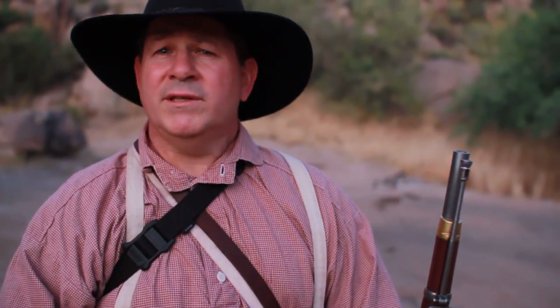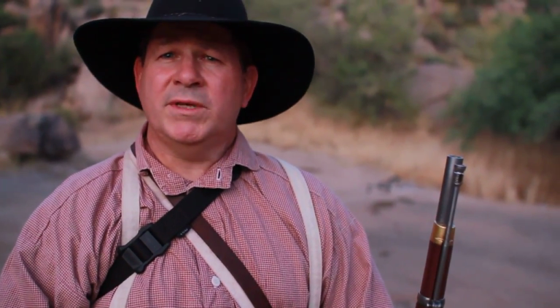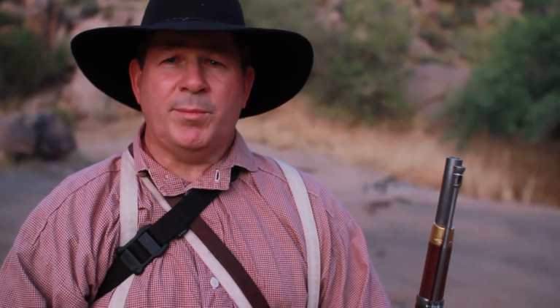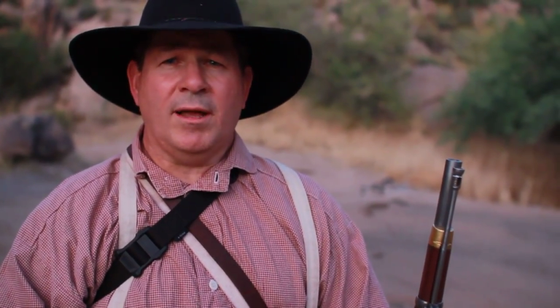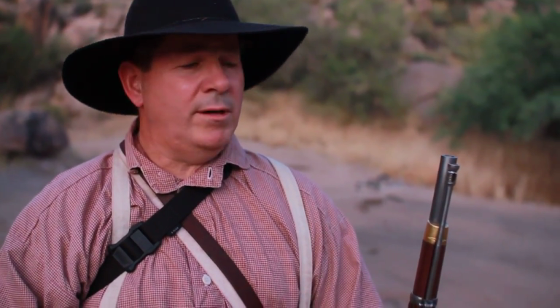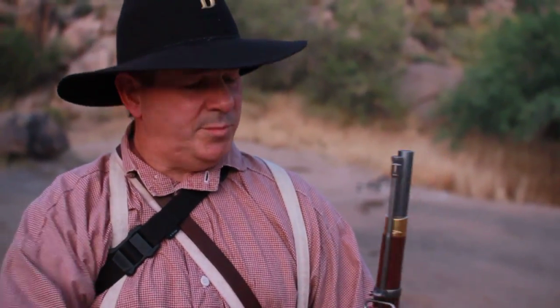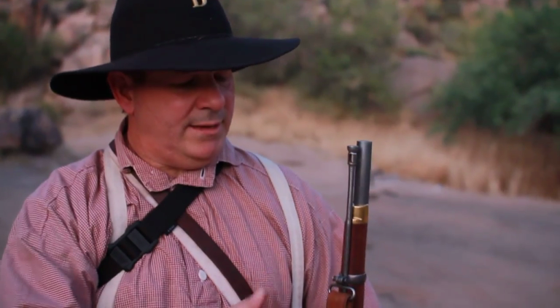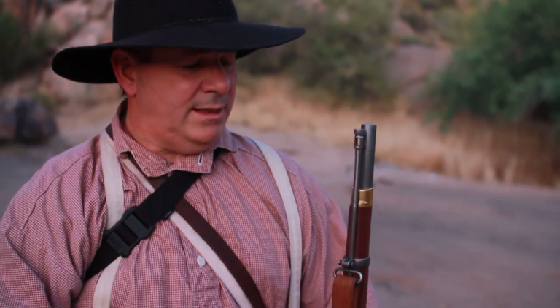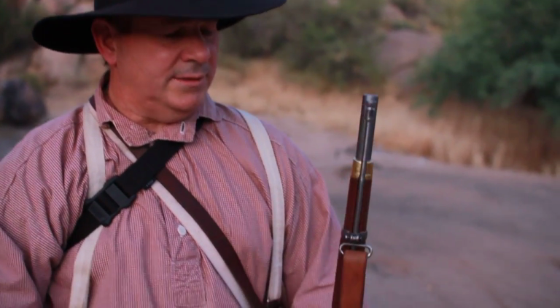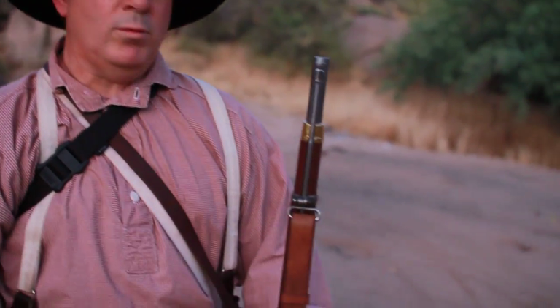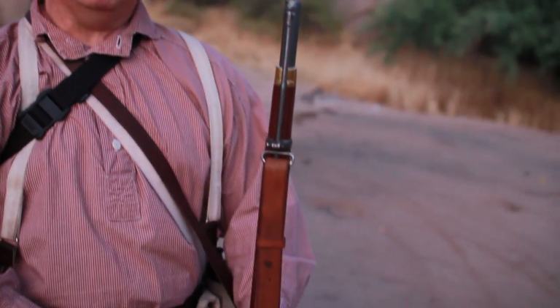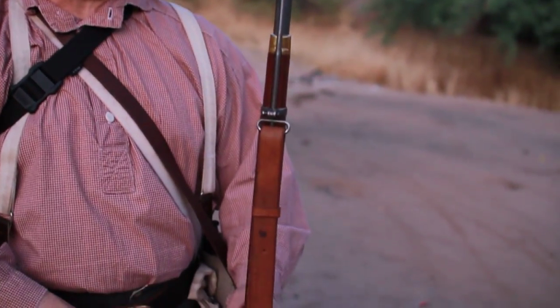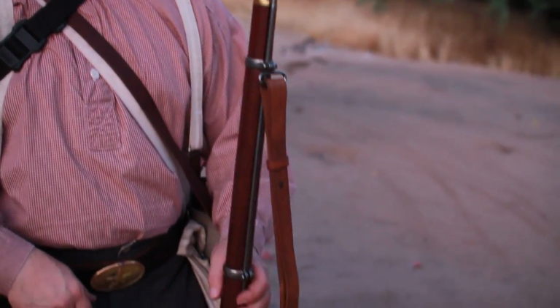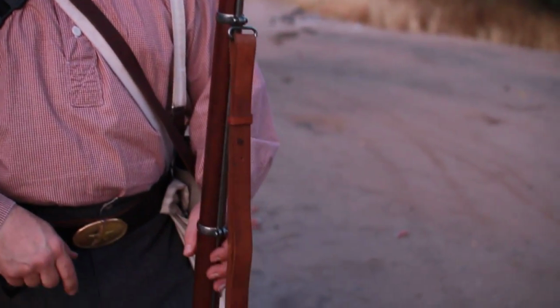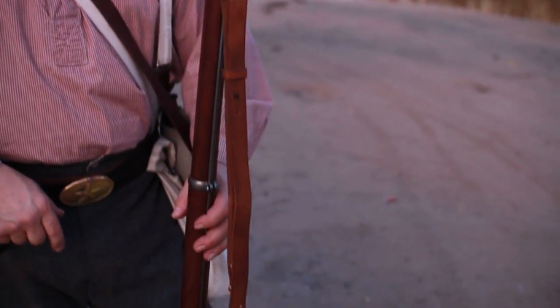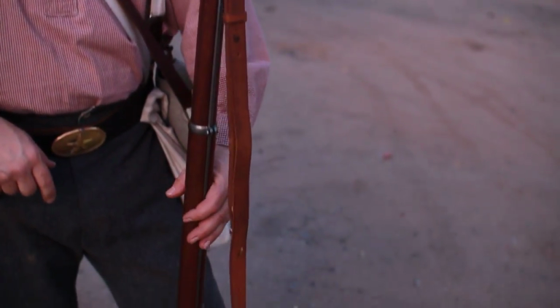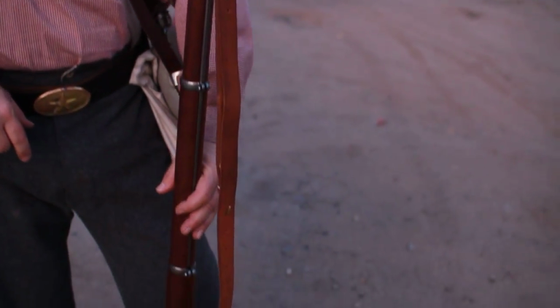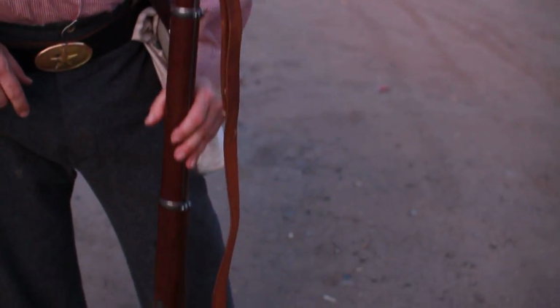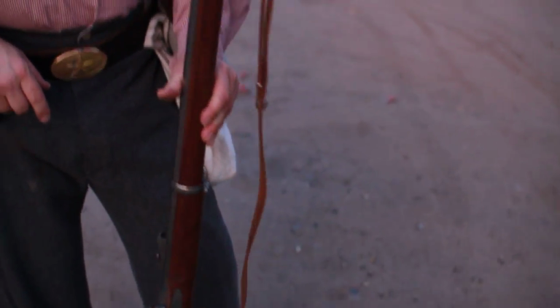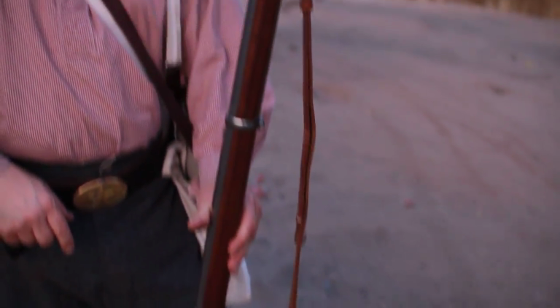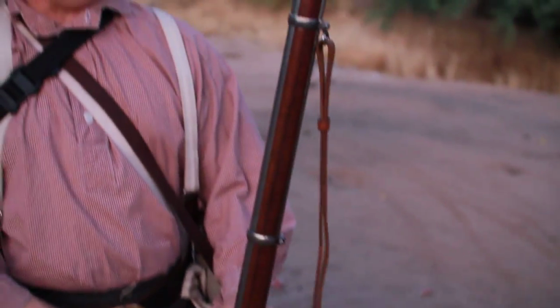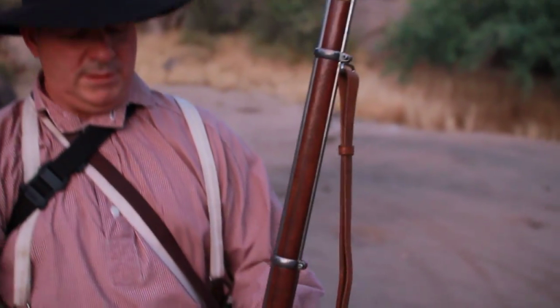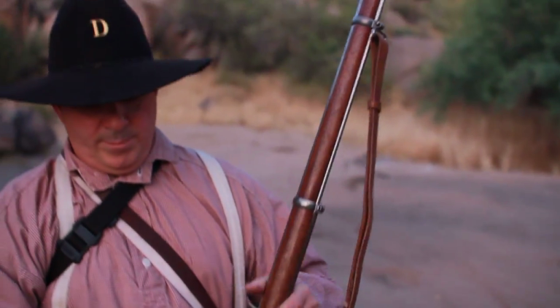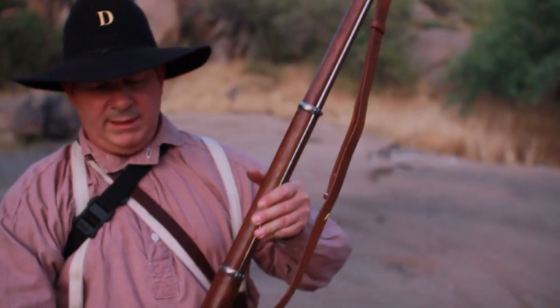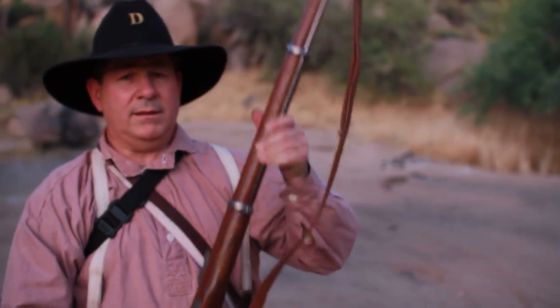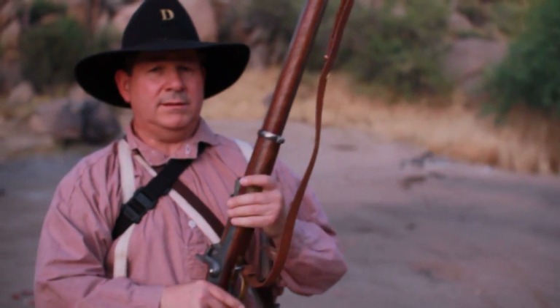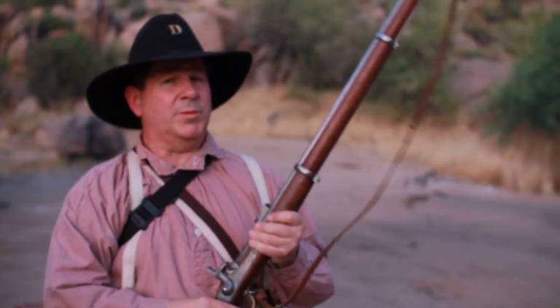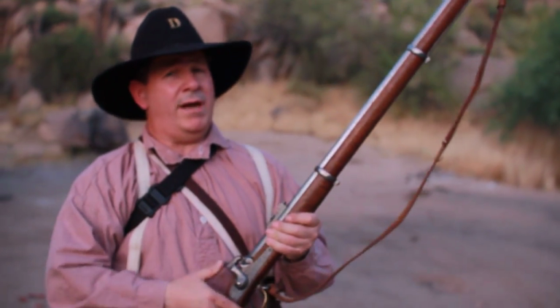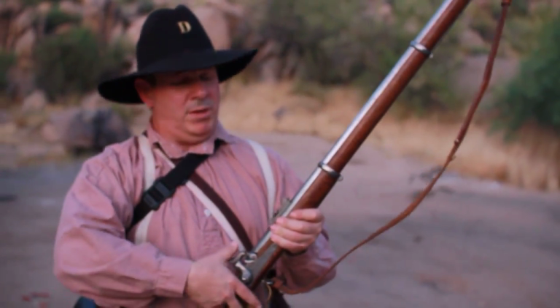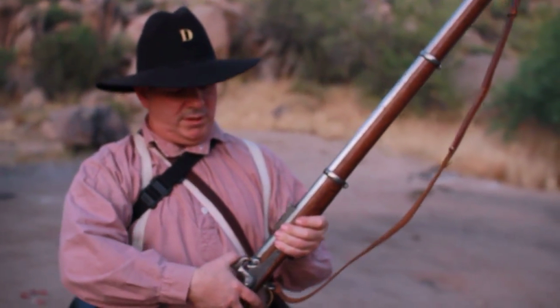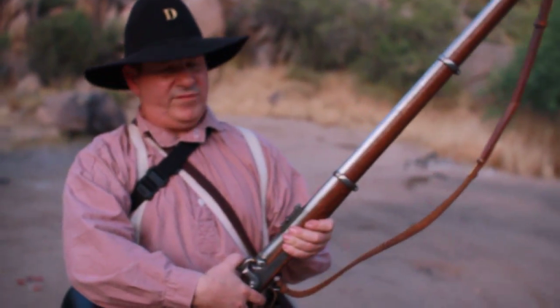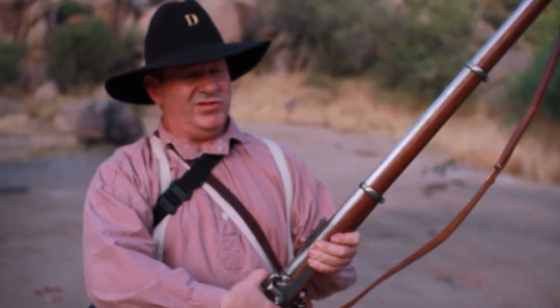Well, this is Mr. Buck. I'm here to explain the Civil War musket to you. This is an 1853 Enfield made in England, supplier of most of the Confederacy.